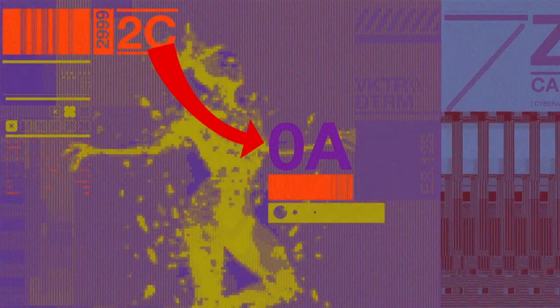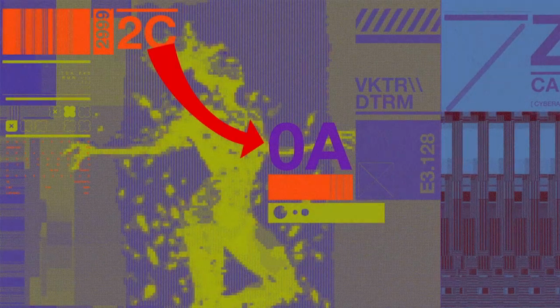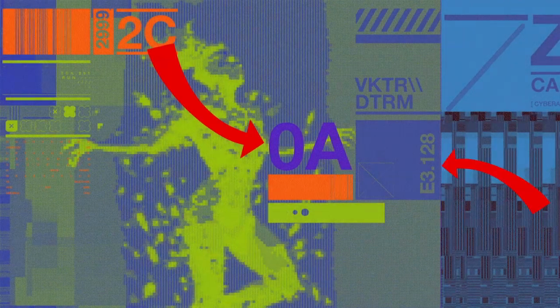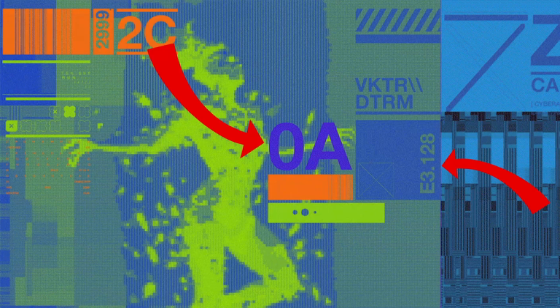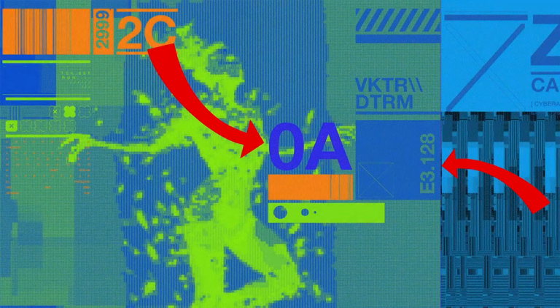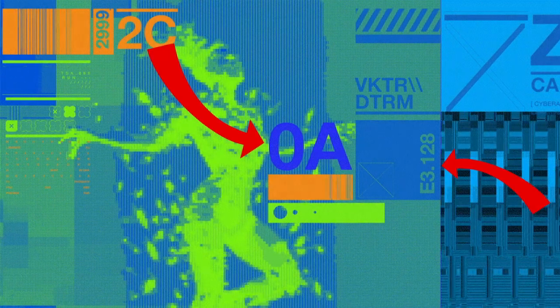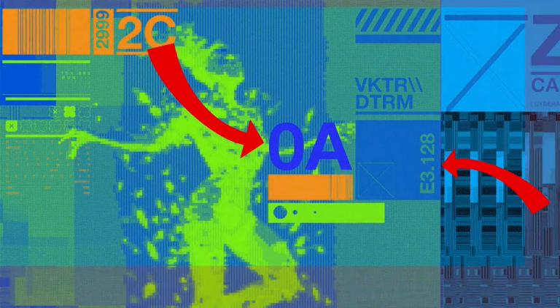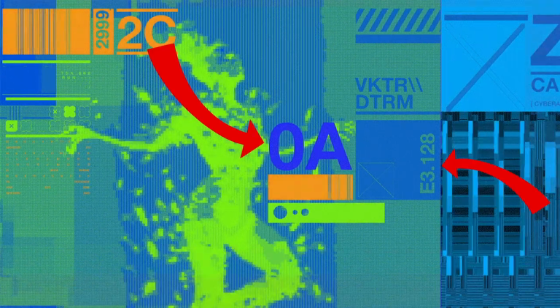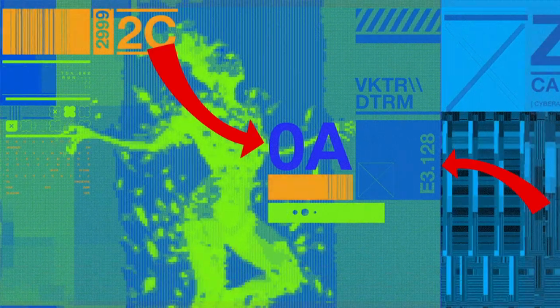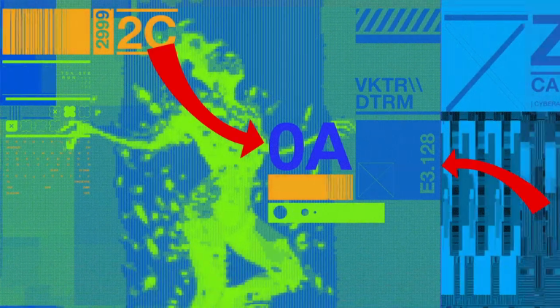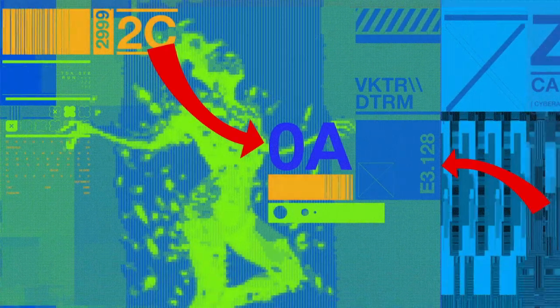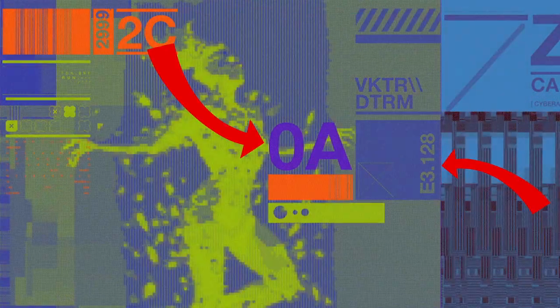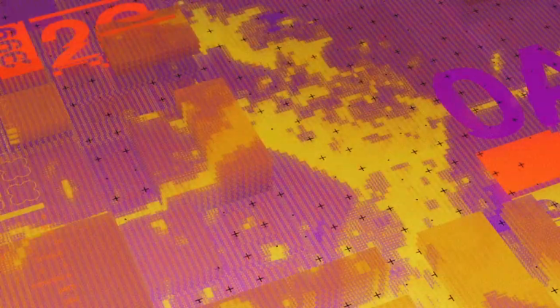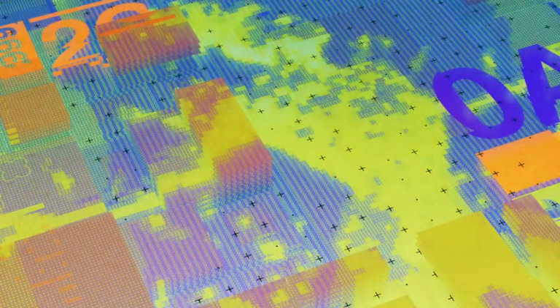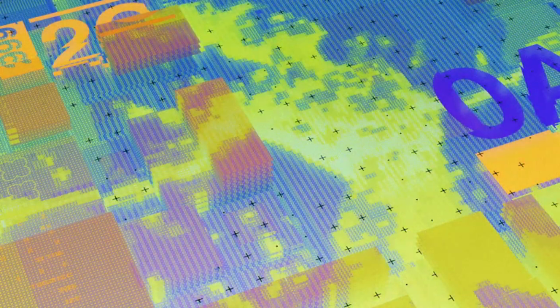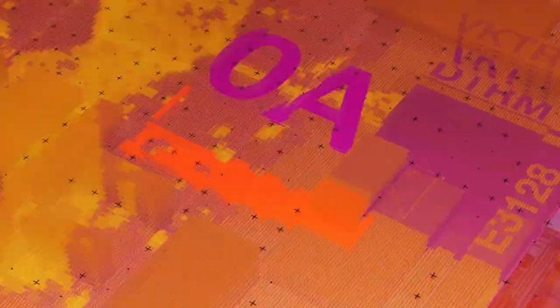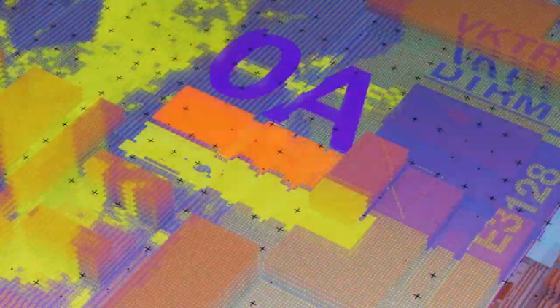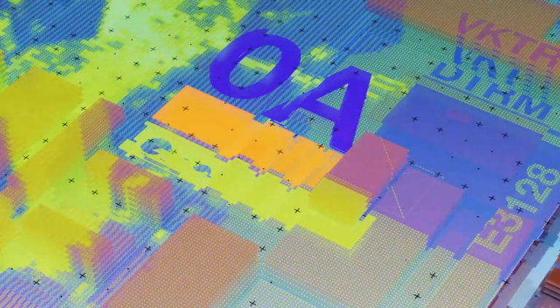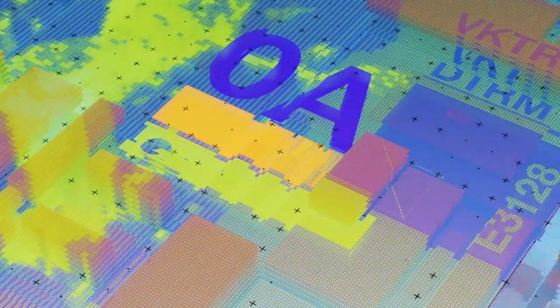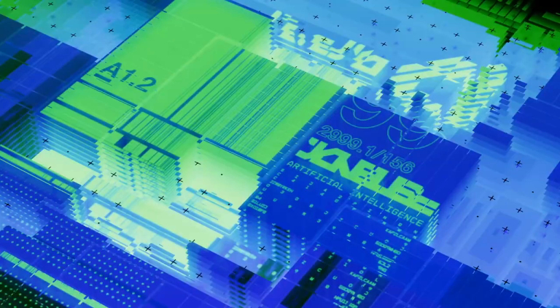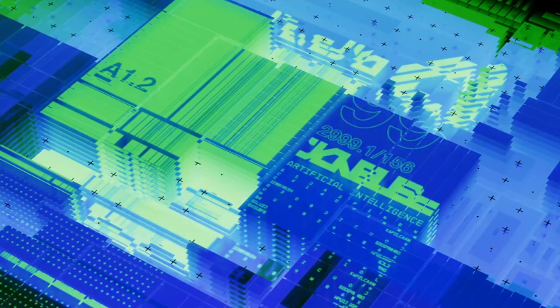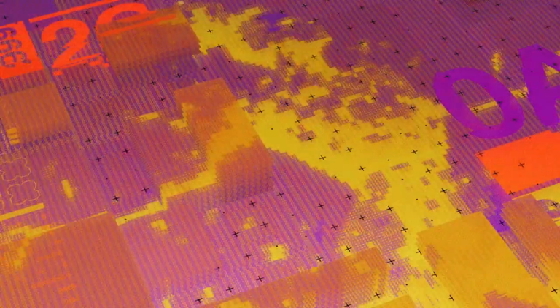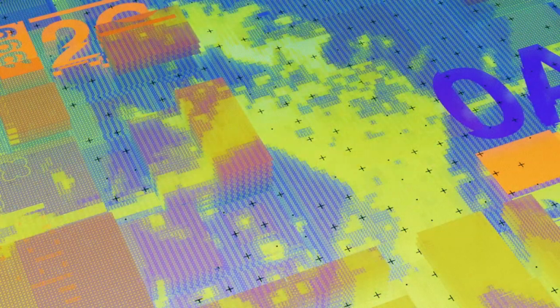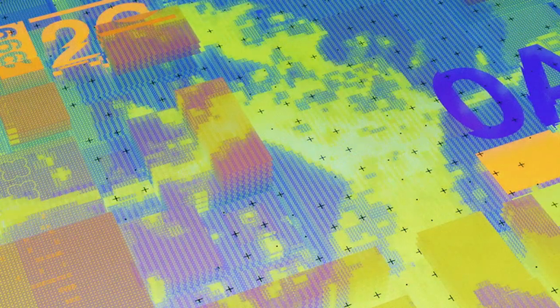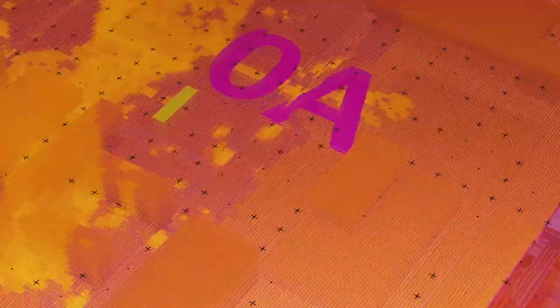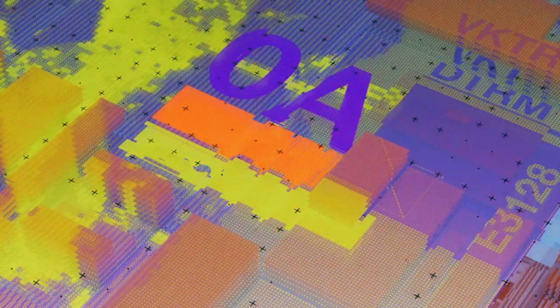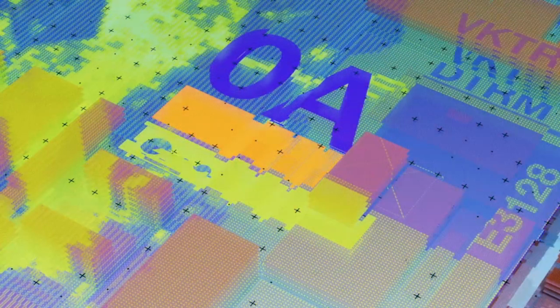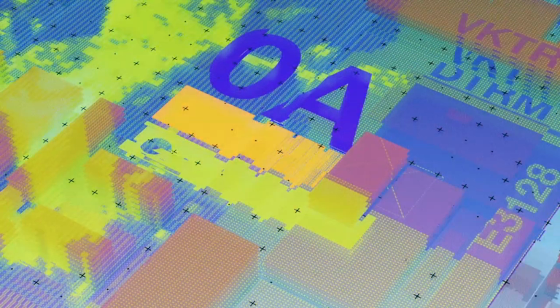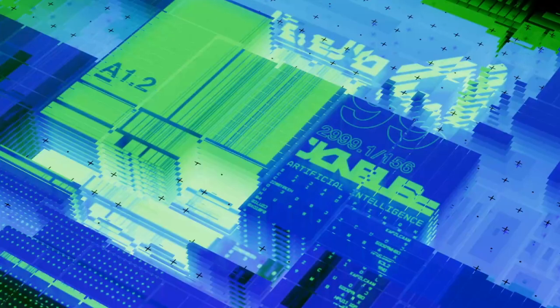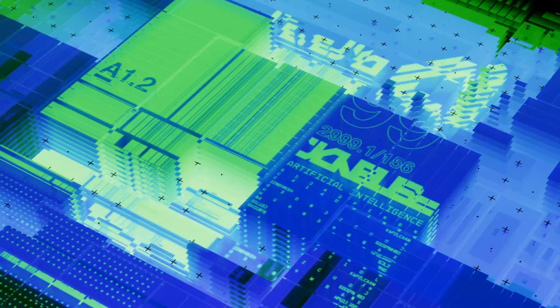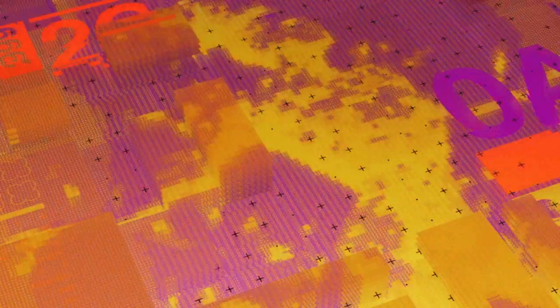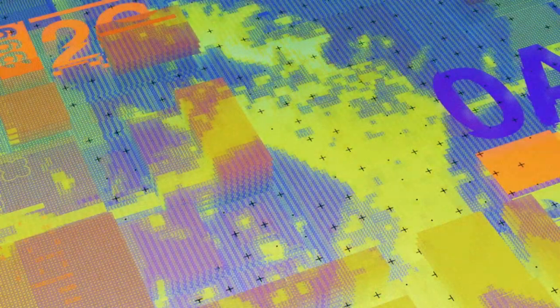0A, E3, .128 — I don't know what those mean. There are other angles of this terminal screen, but in 3D. I think this could be how the terminal screens actually look in-game, or maybe they only look like this when they're being hacked.